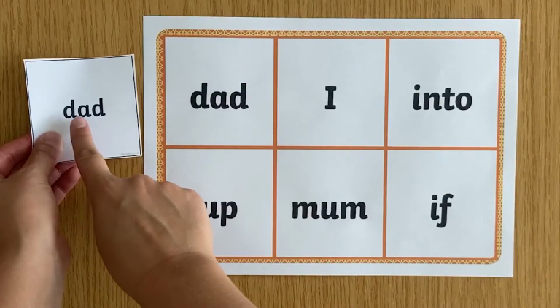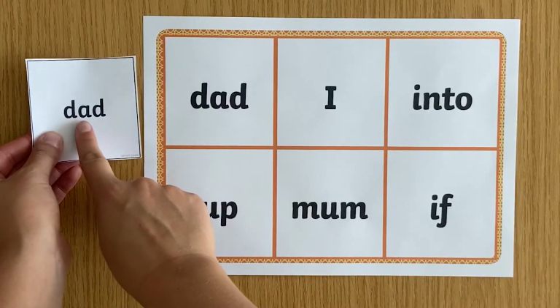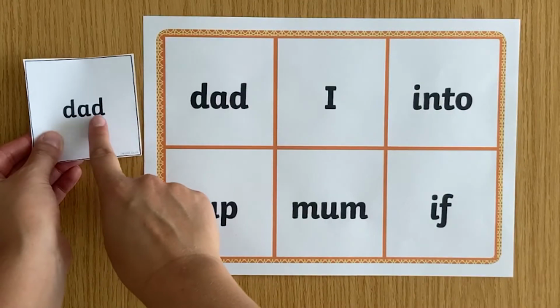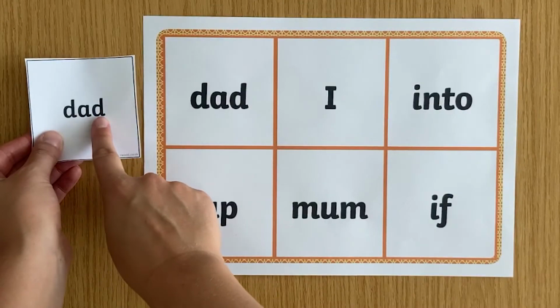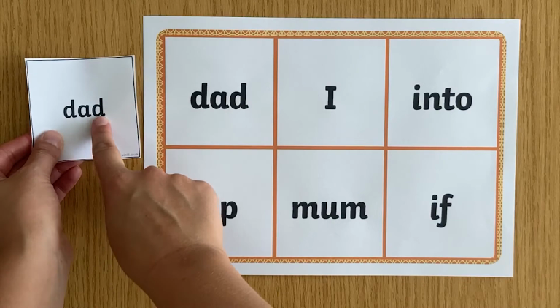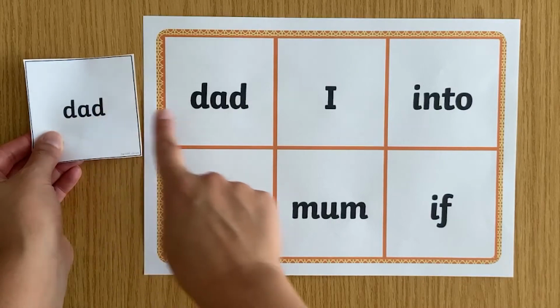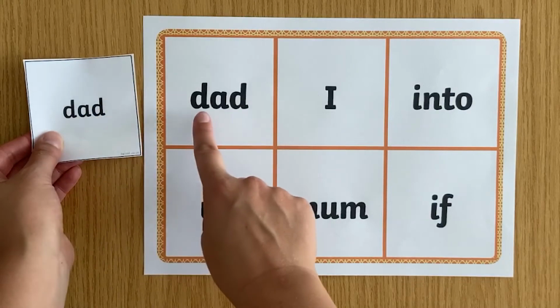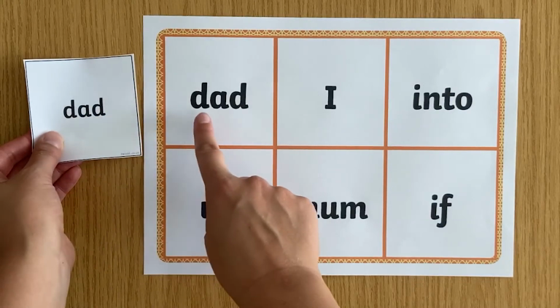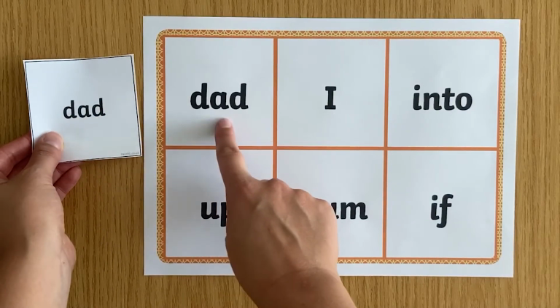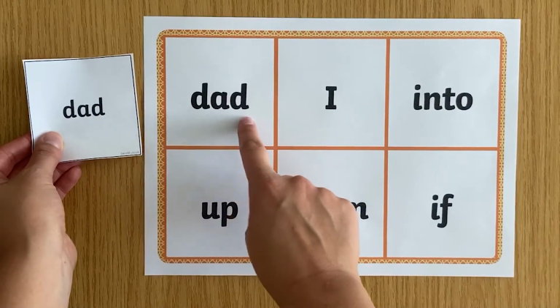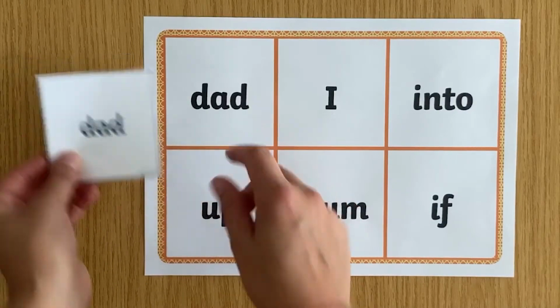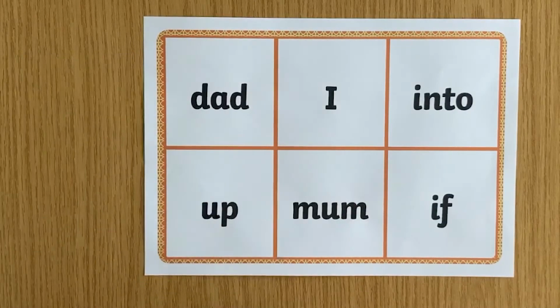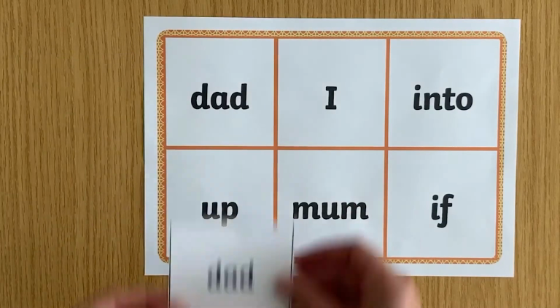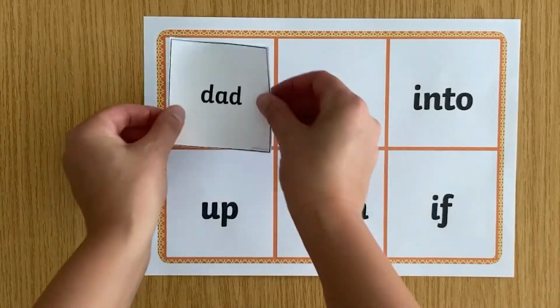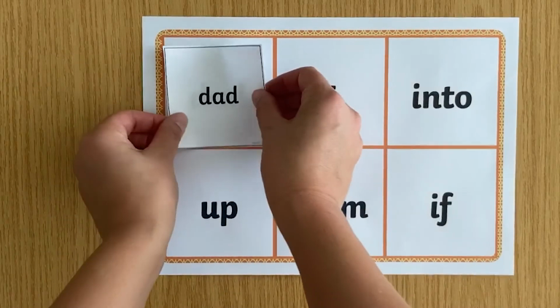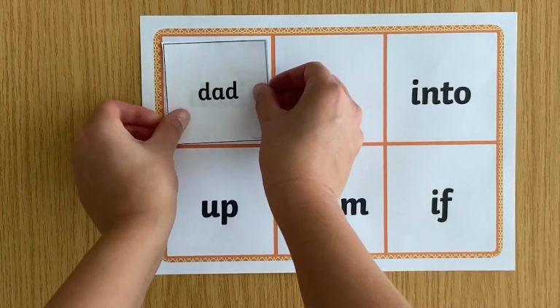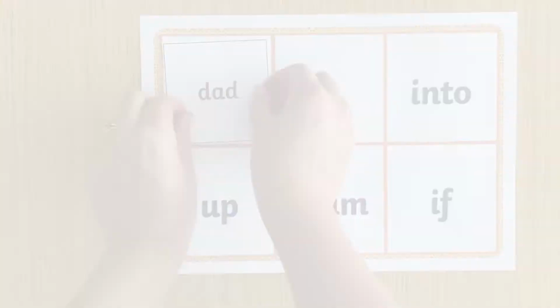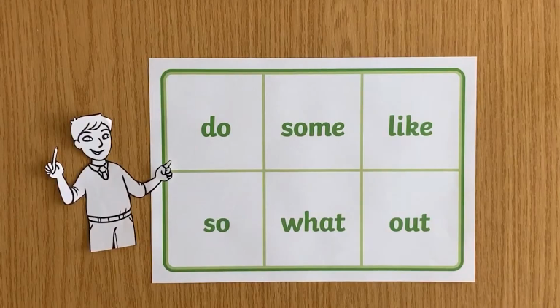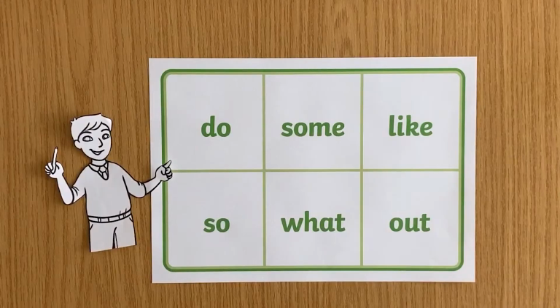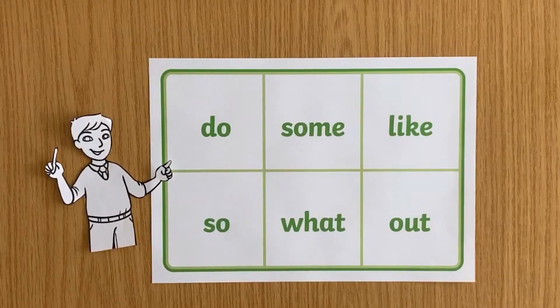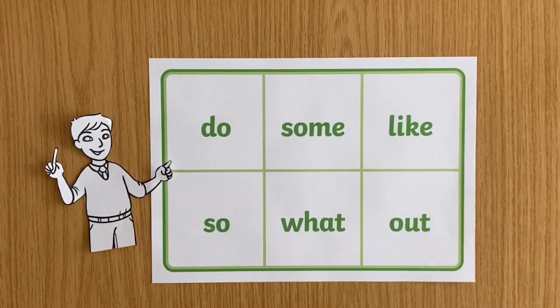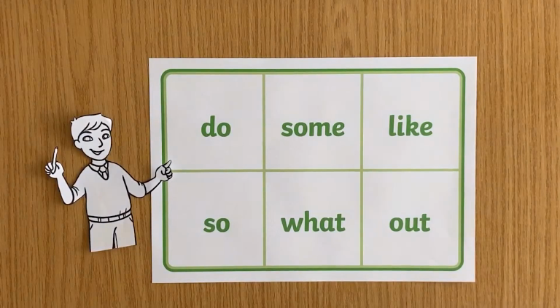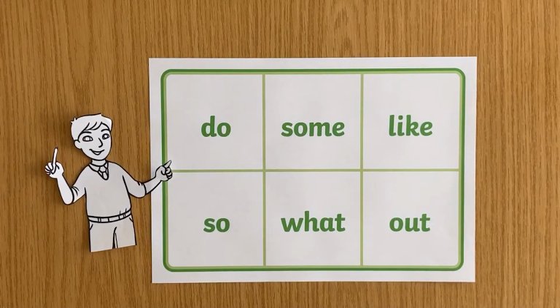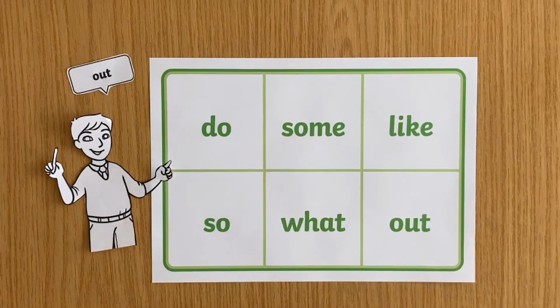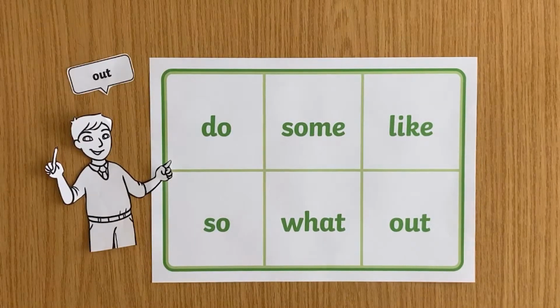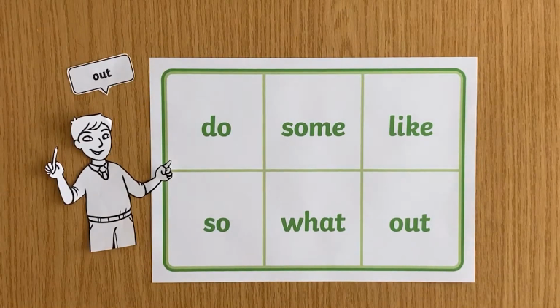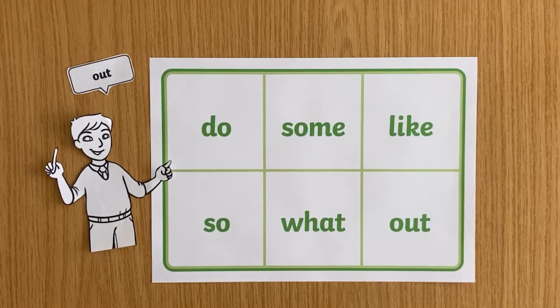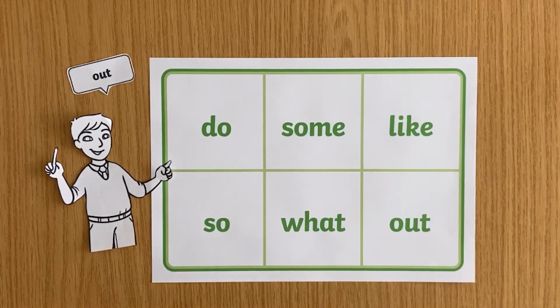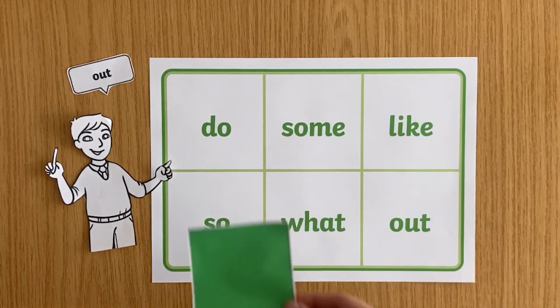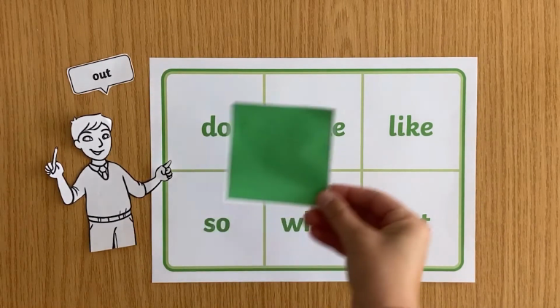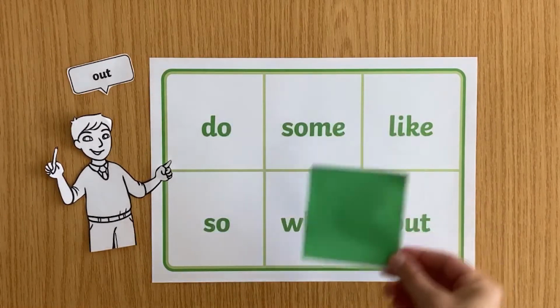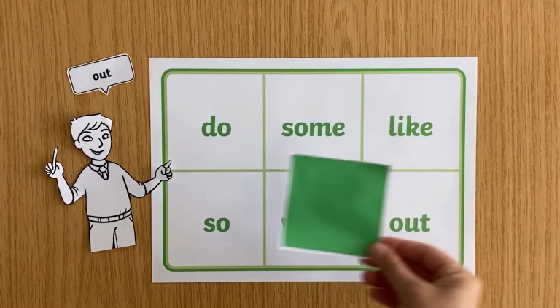You can show your child the word and they have to spot it if they have it on their card. Or you could read the word to them without sharing it, and see if they can remember how it is spelt.